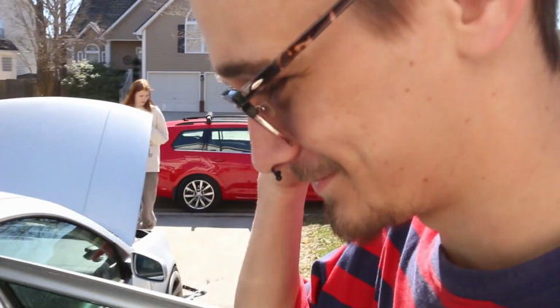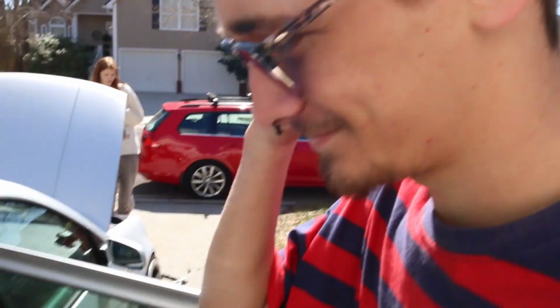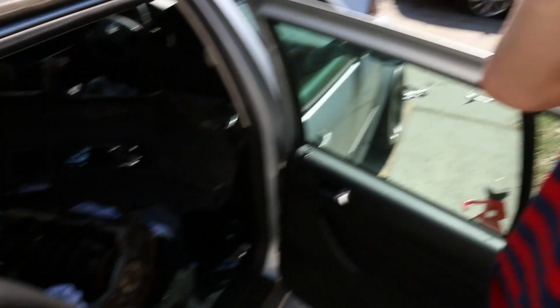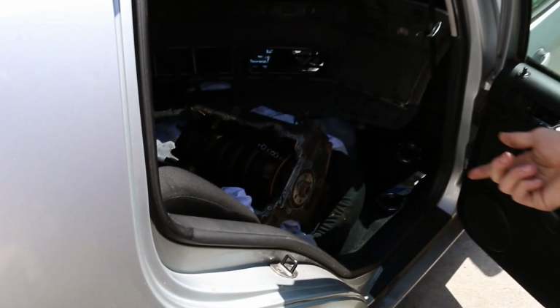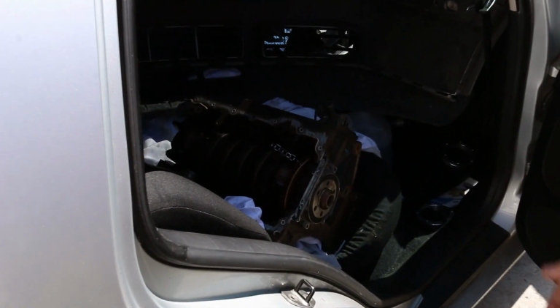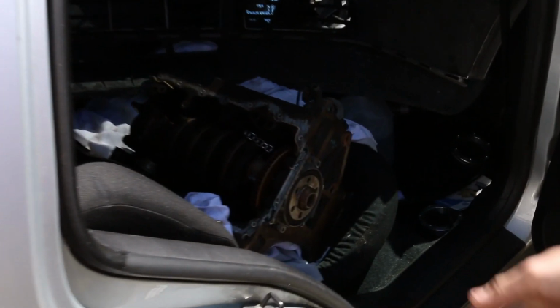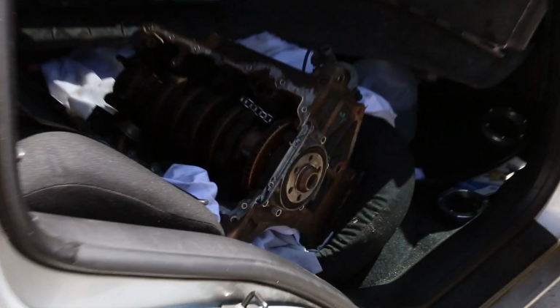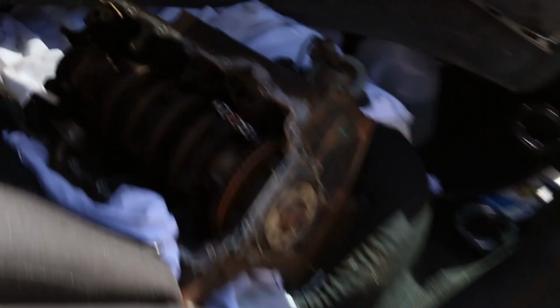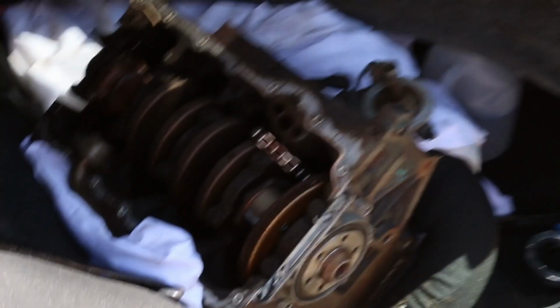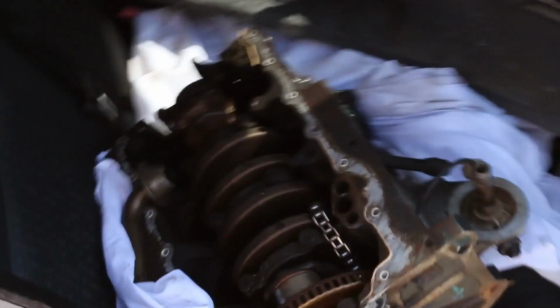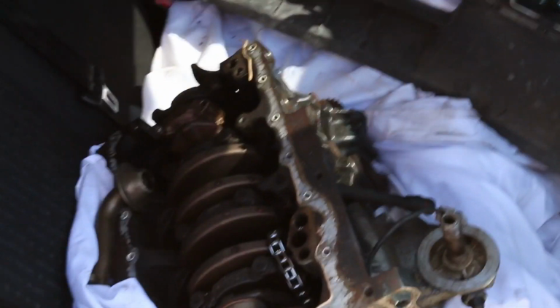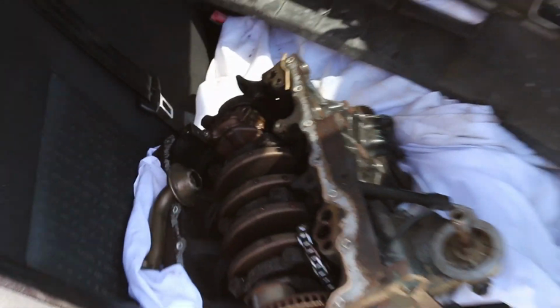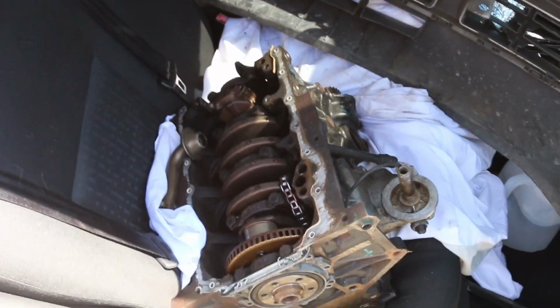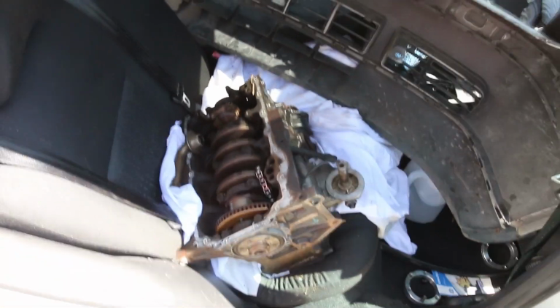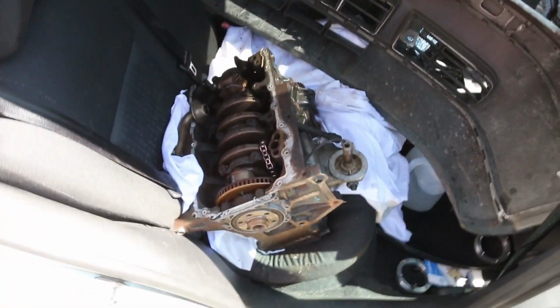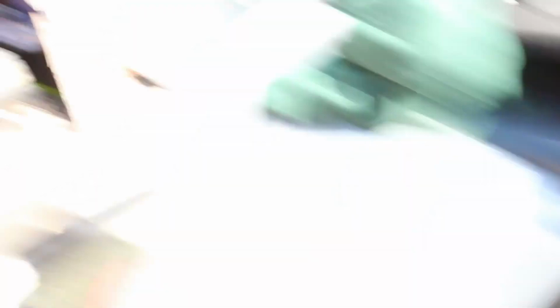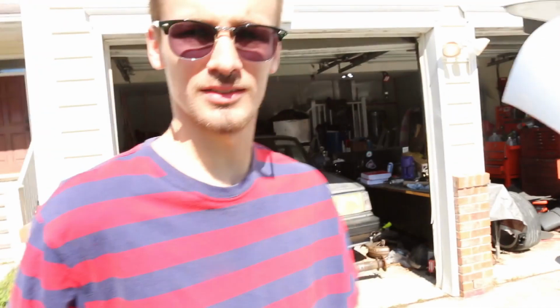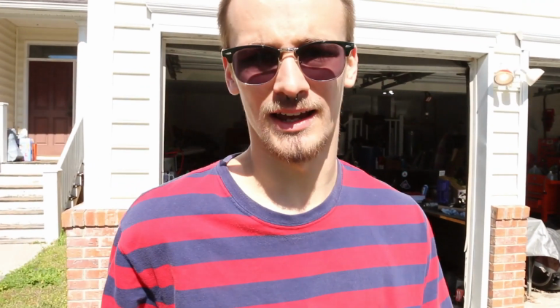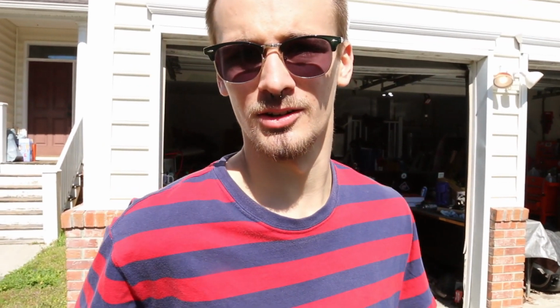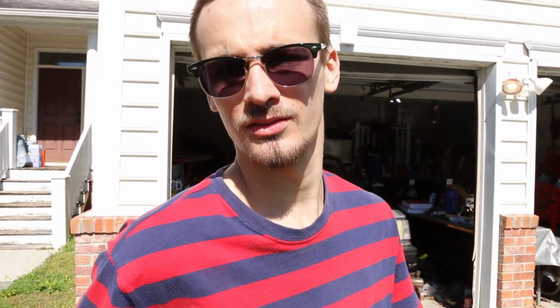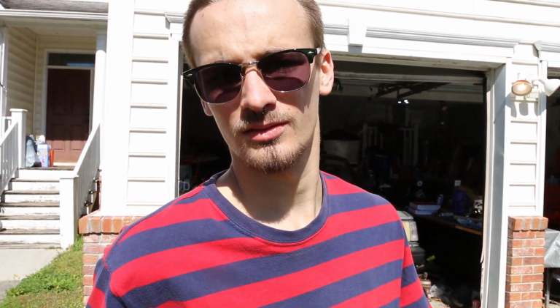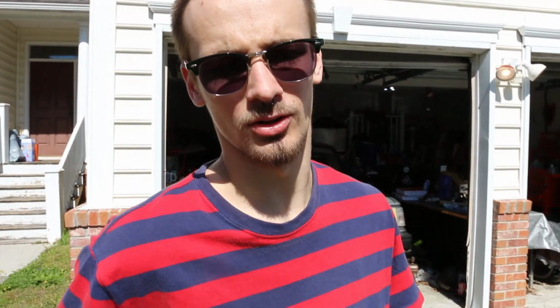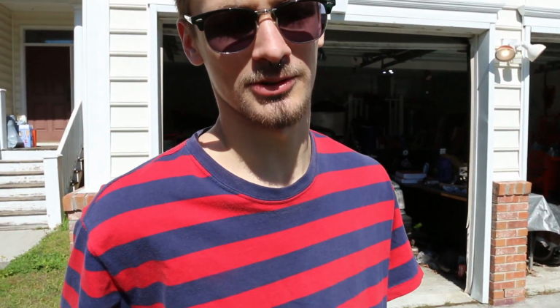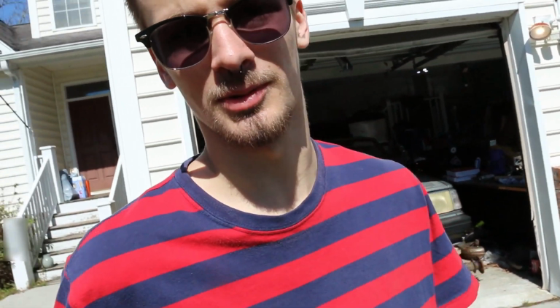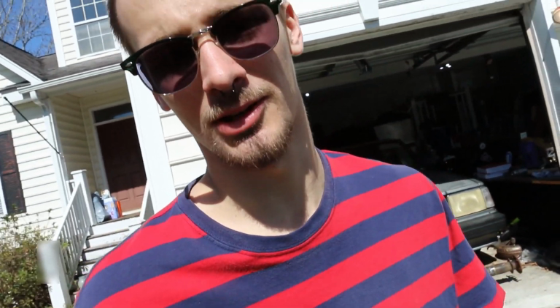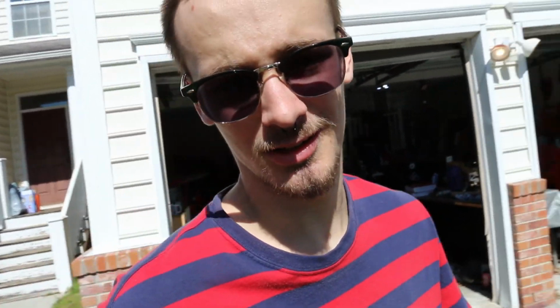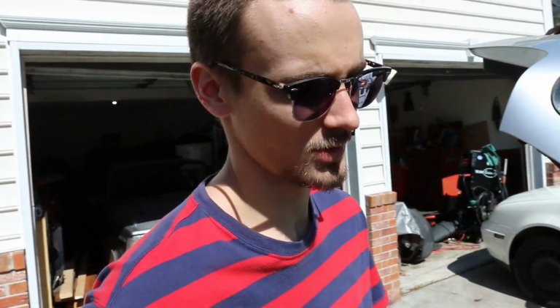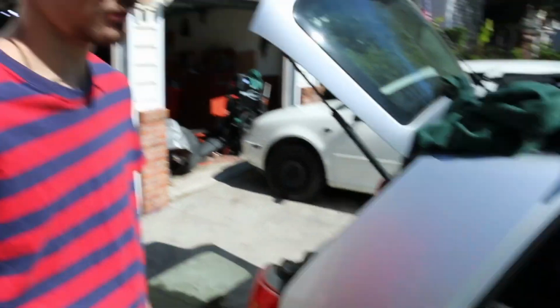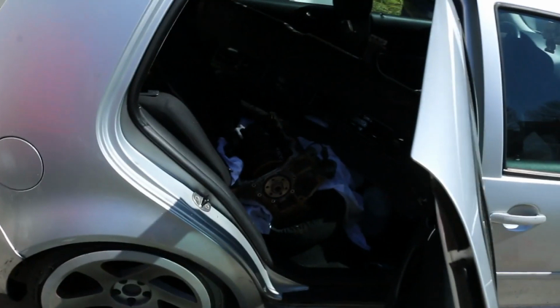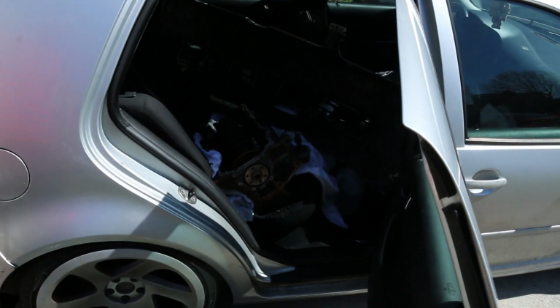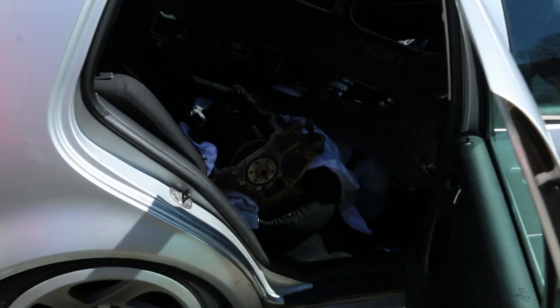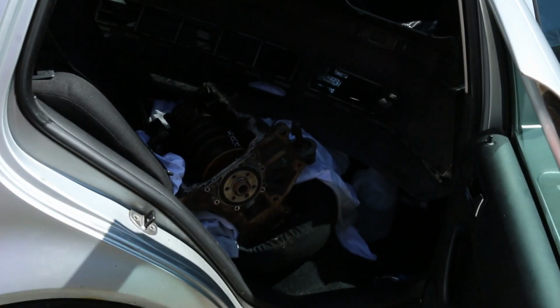That's how you lower your car for free. How long has that been in there? Since I had the fenders off — probably about a week, maybe a week and a half.